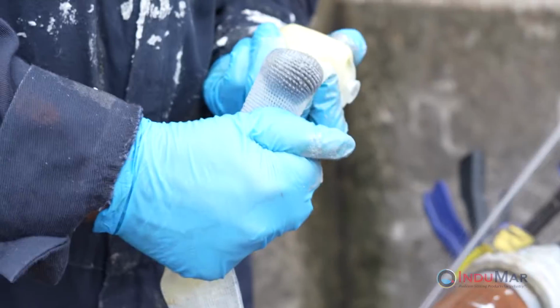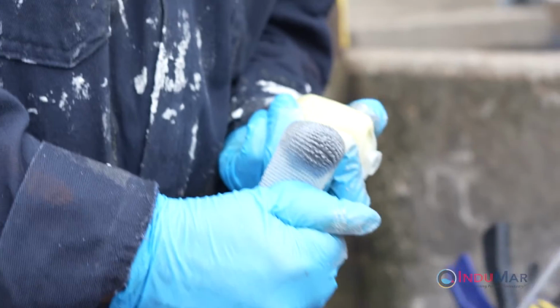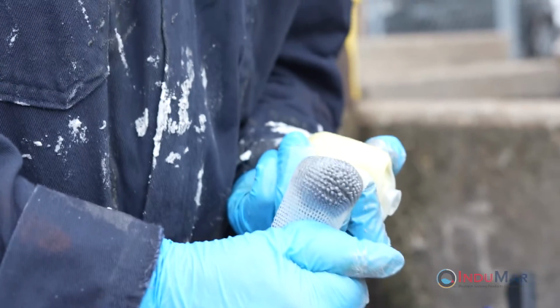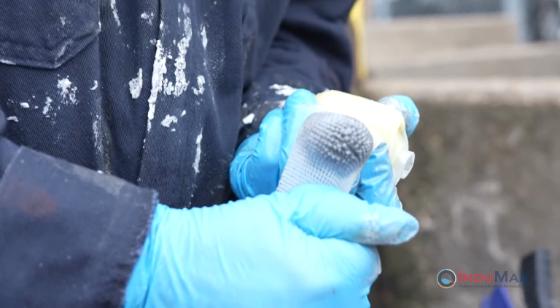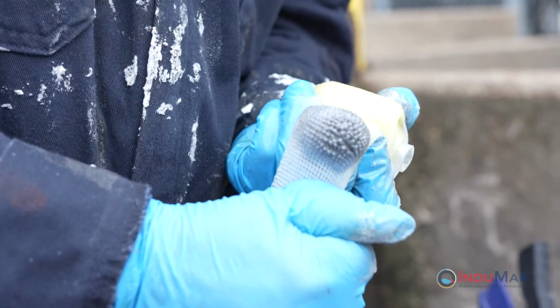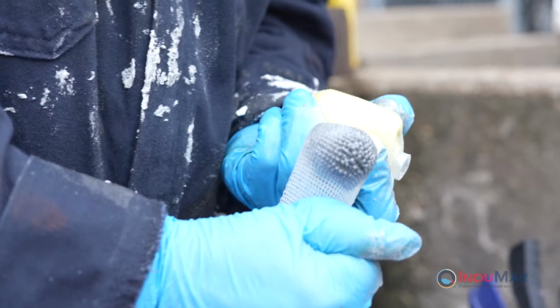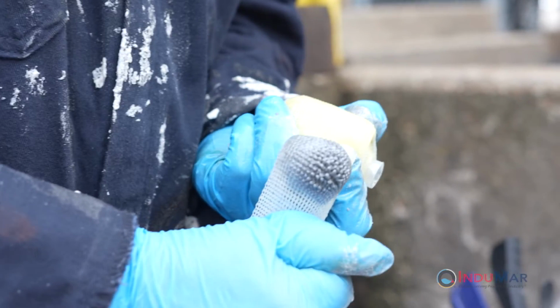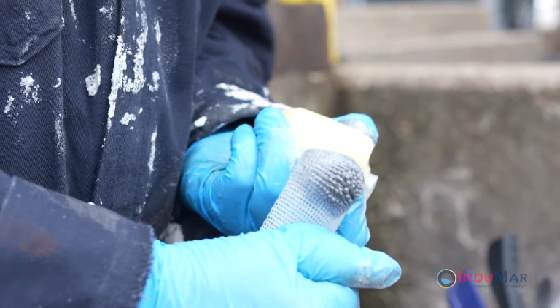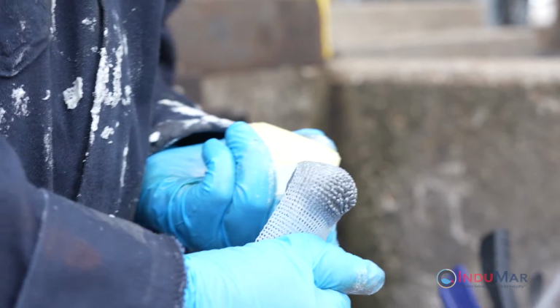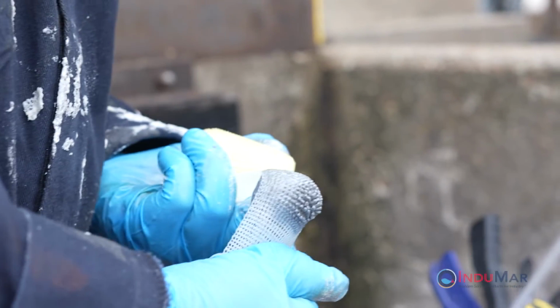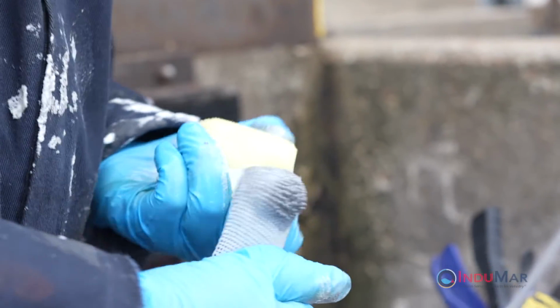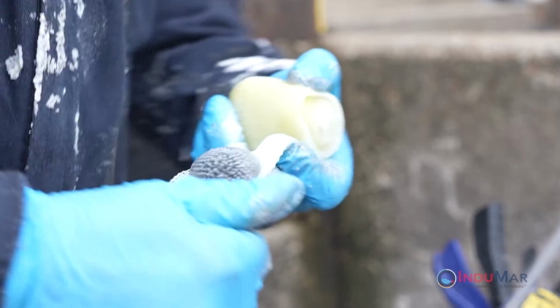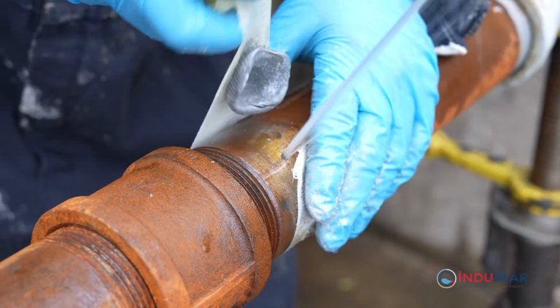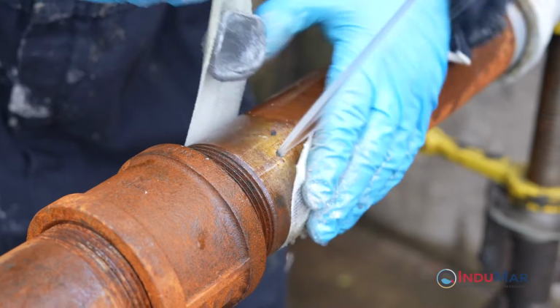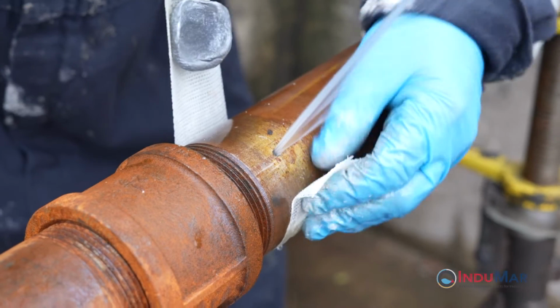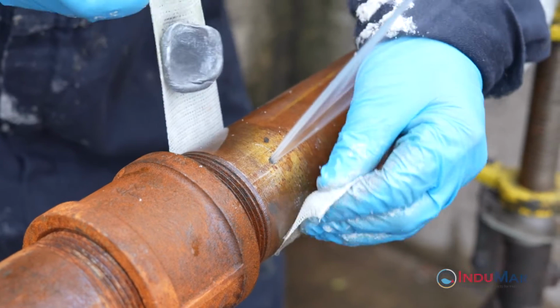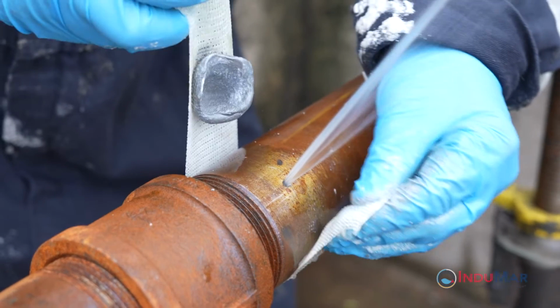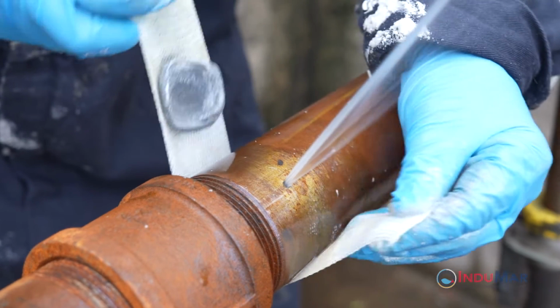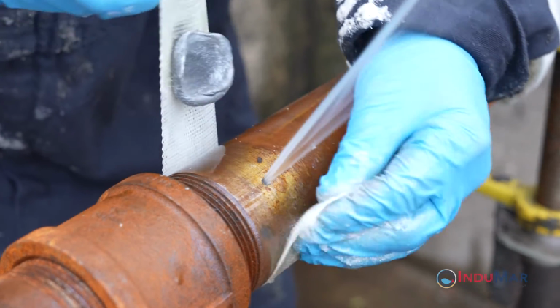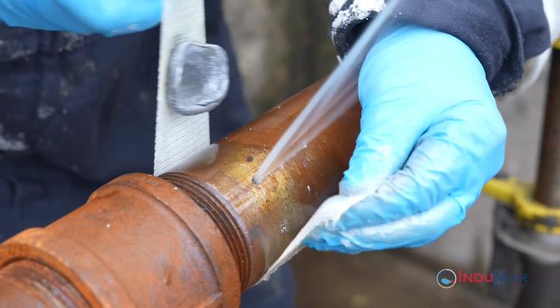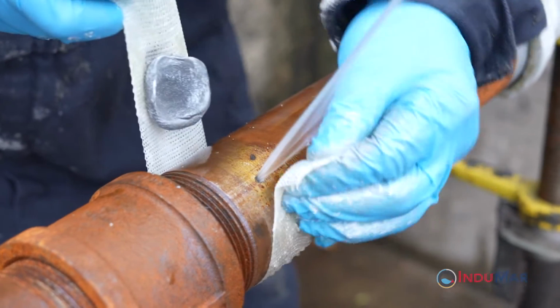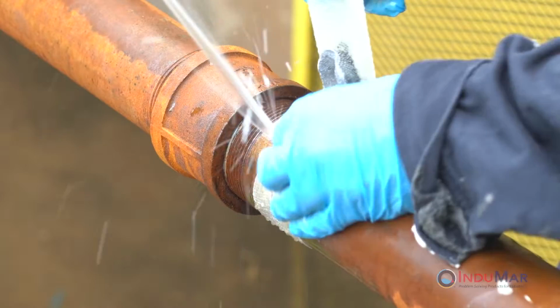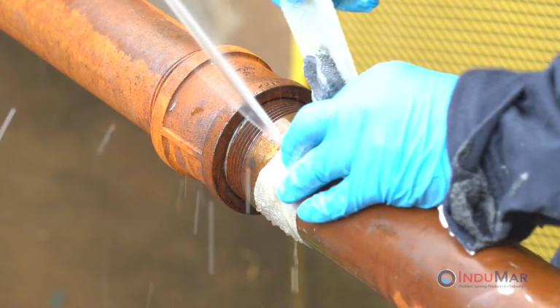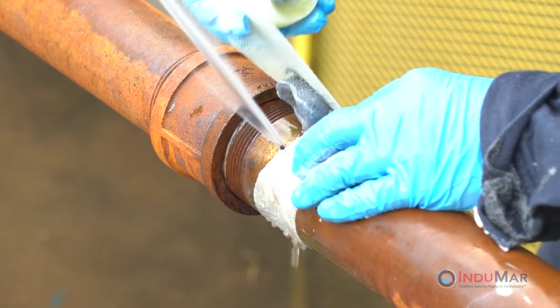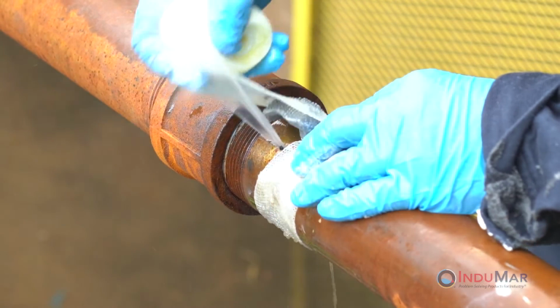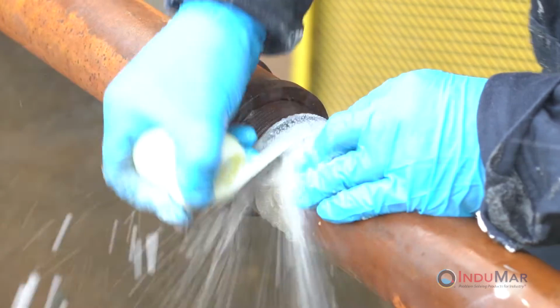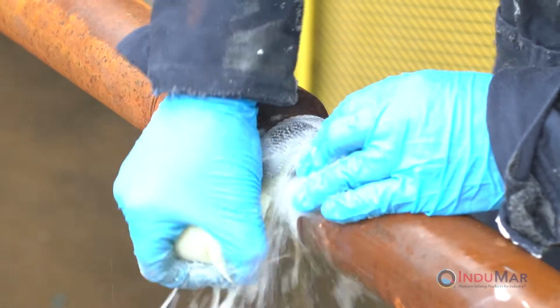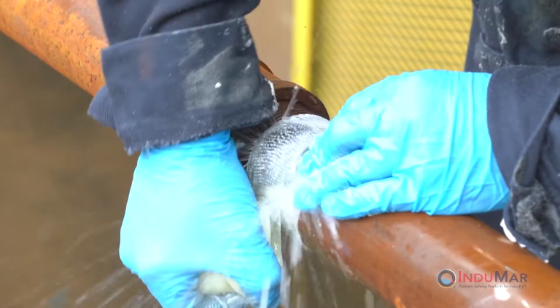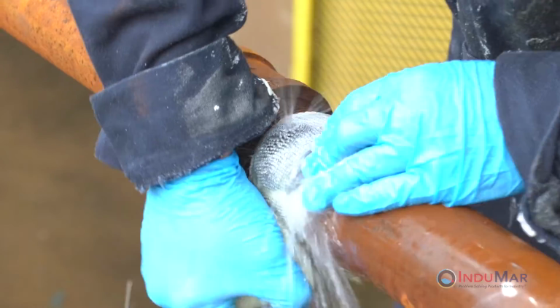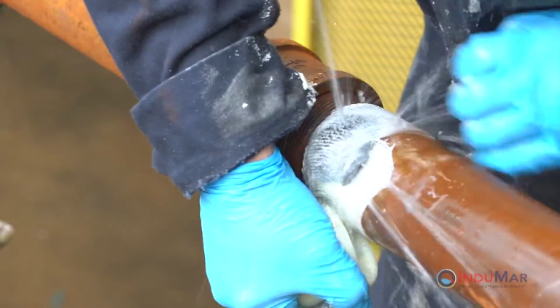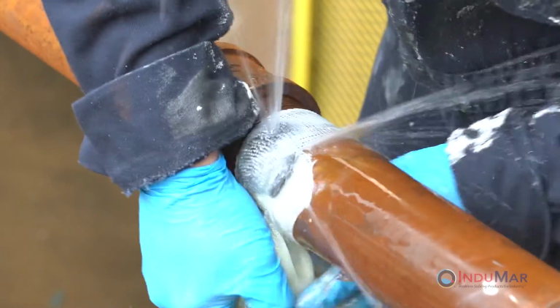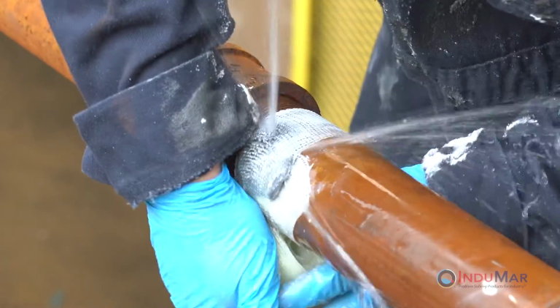Firmly press the two-part epoxy through the fiberglass tape at this location. Align the end of the tape on the pipe so that epoxy will be located over the leak site as the first wrap is applied.